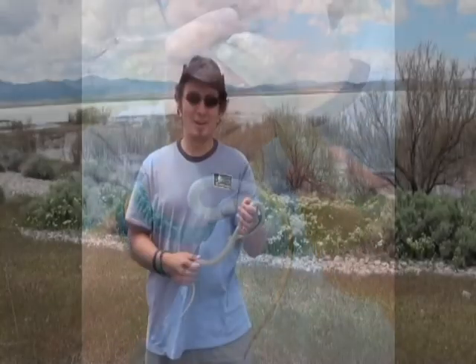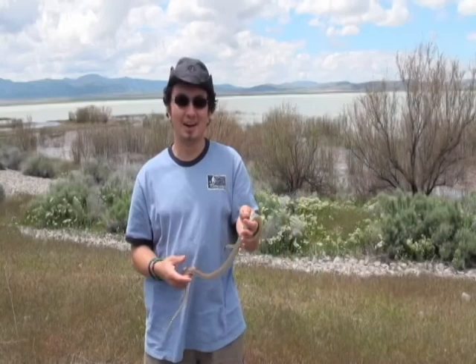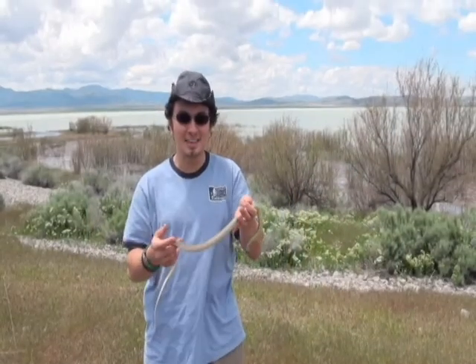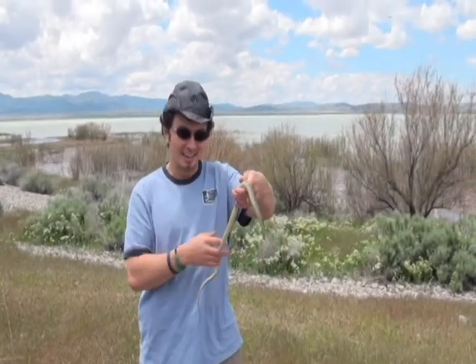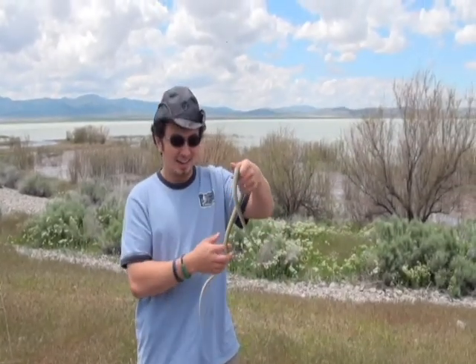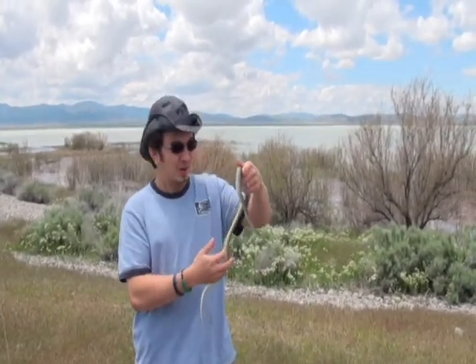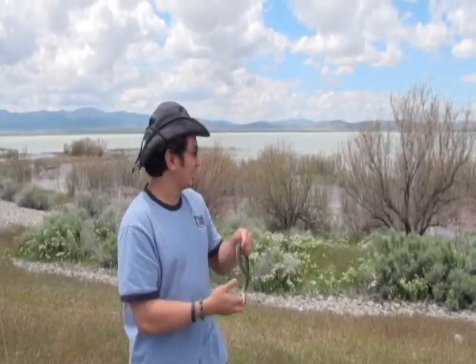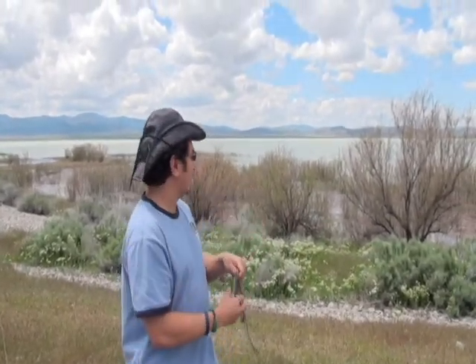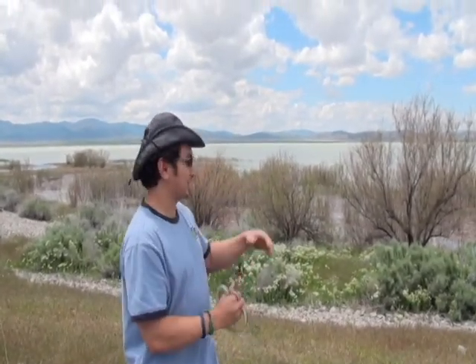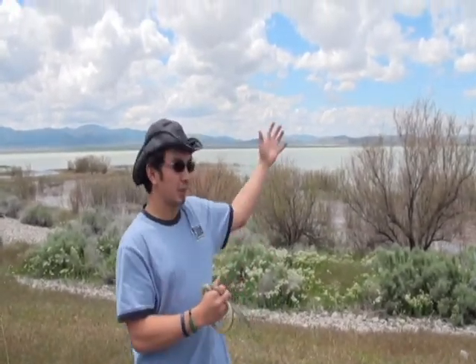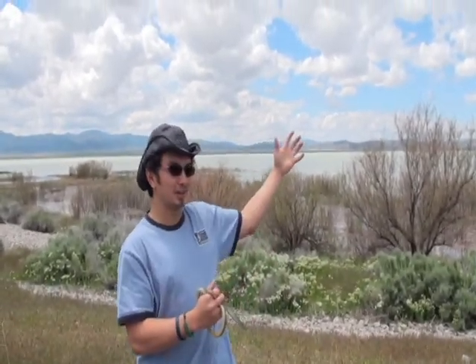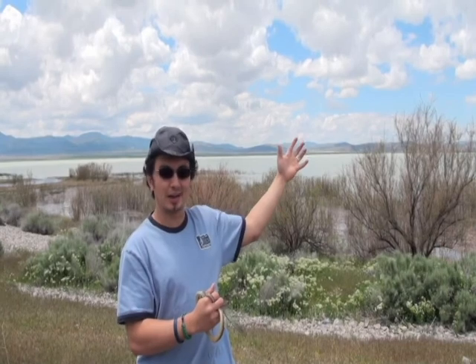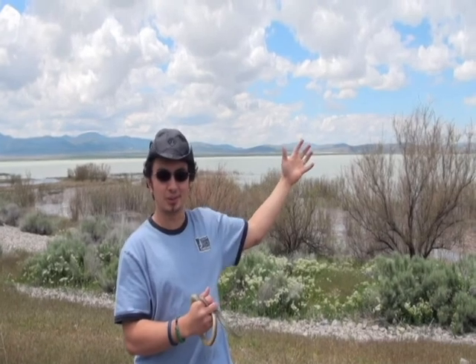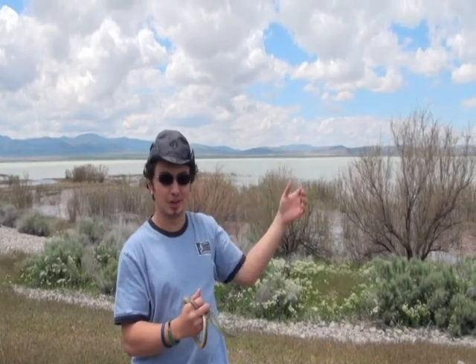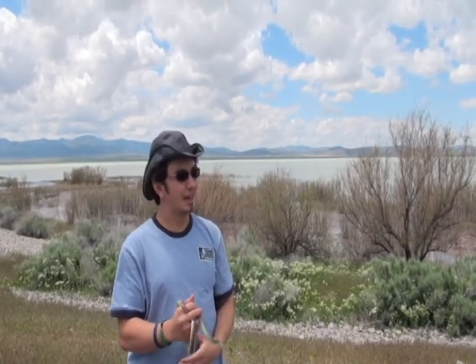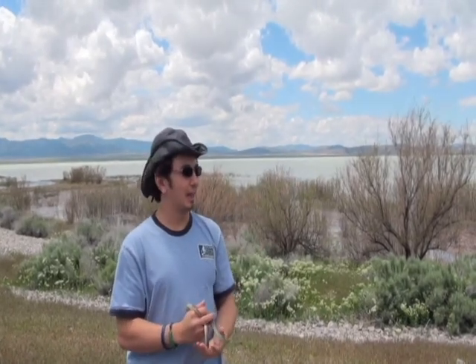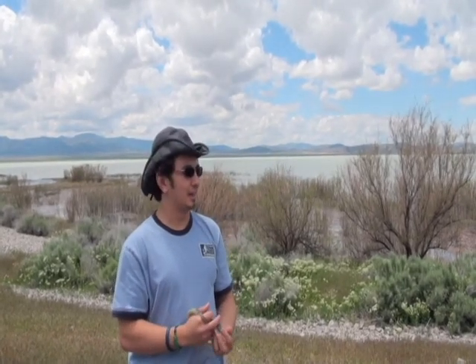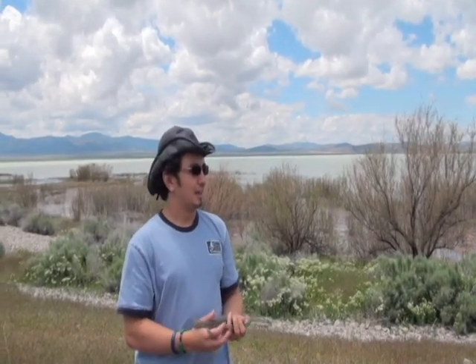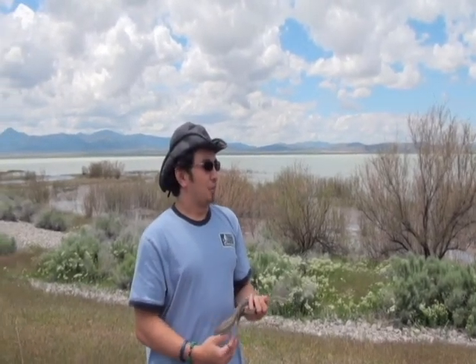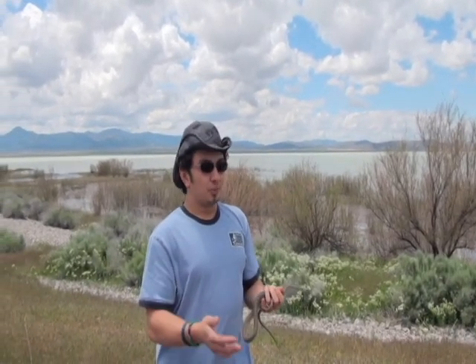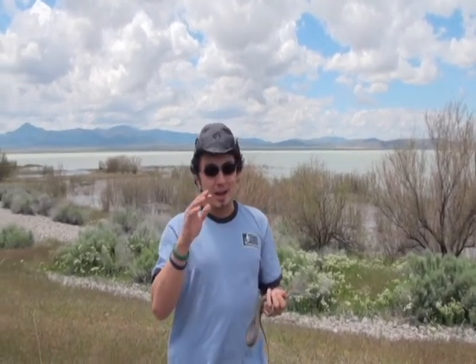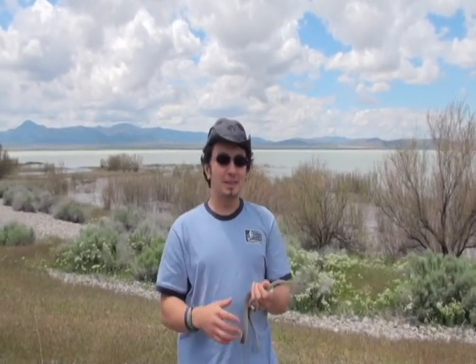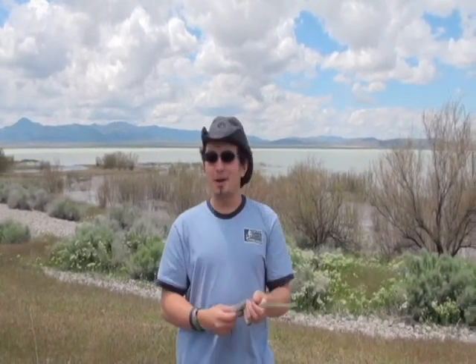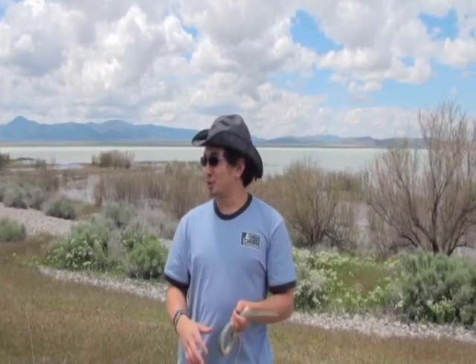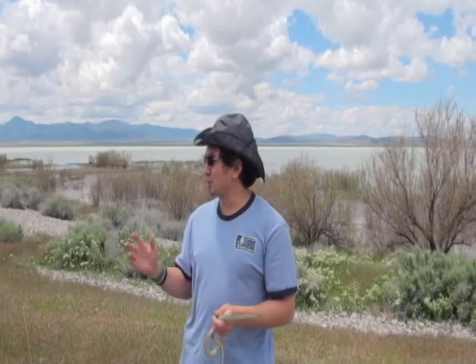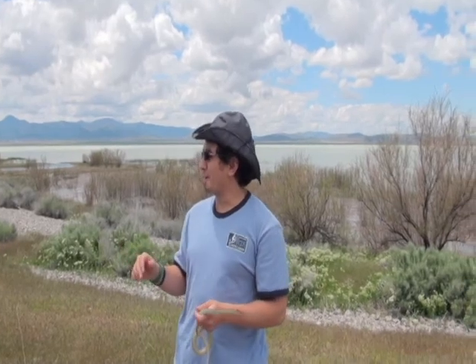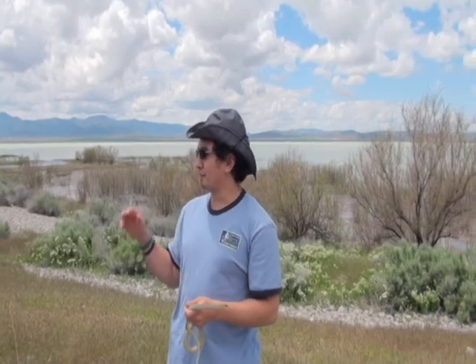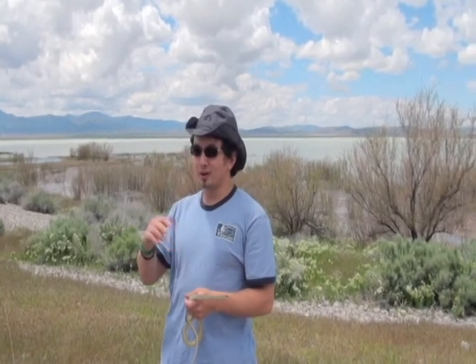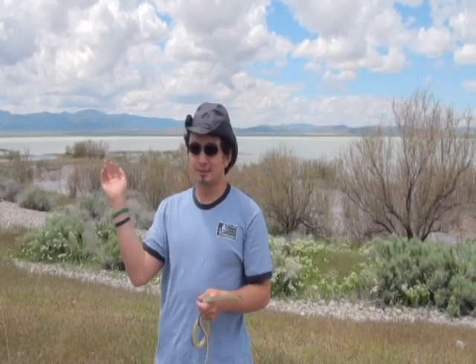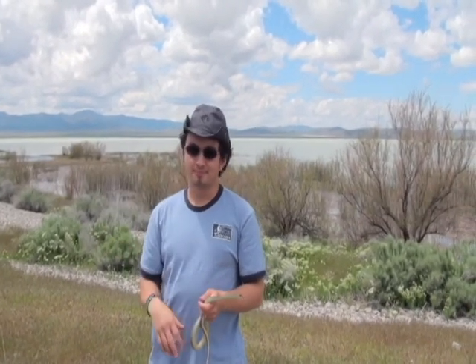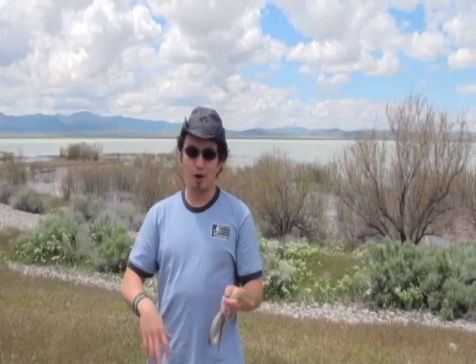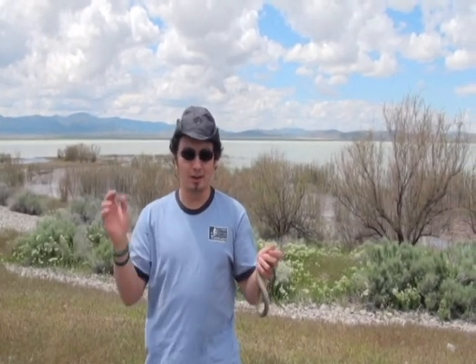Alright guys, here we are at Utah Lake — actually the south end of Utah Lake here in central Utah. We've had a really kind of crazy month of May; it's been super, super wet. We've had flood warnings forever now.